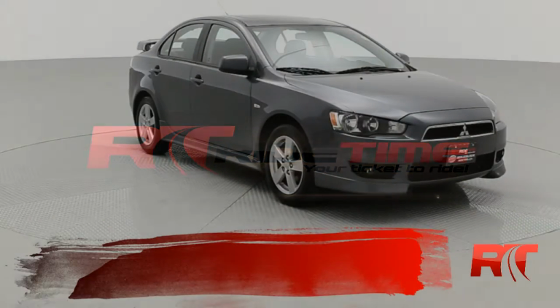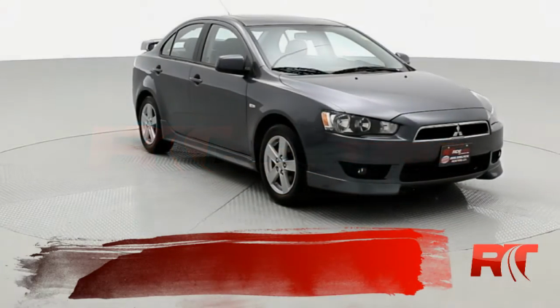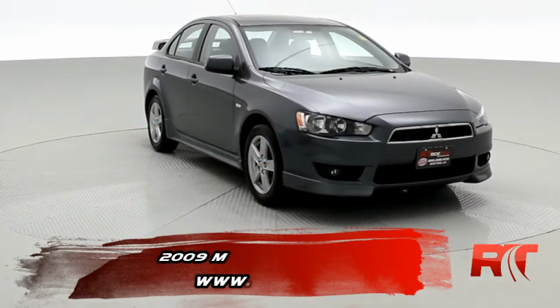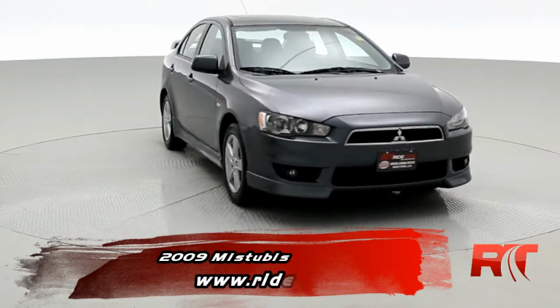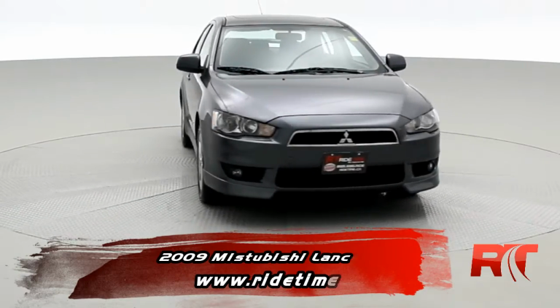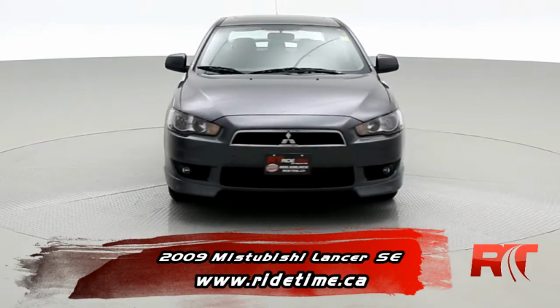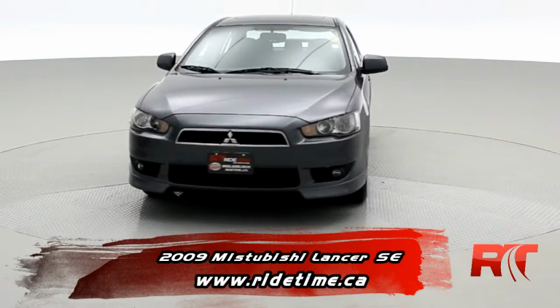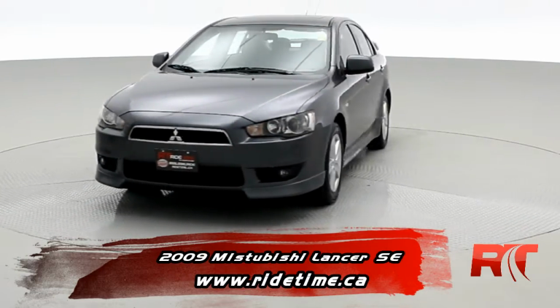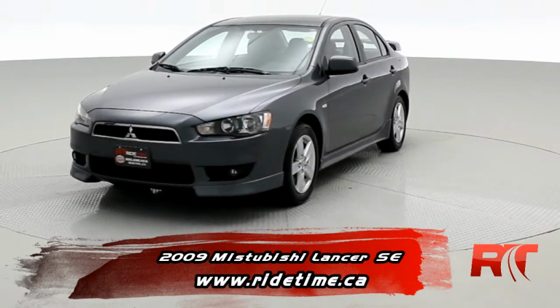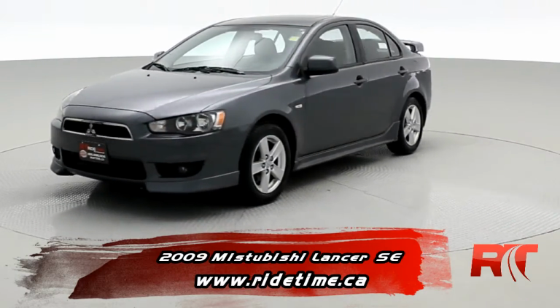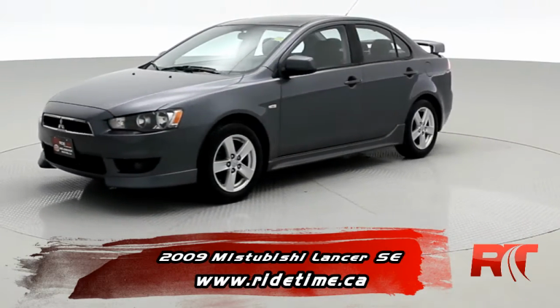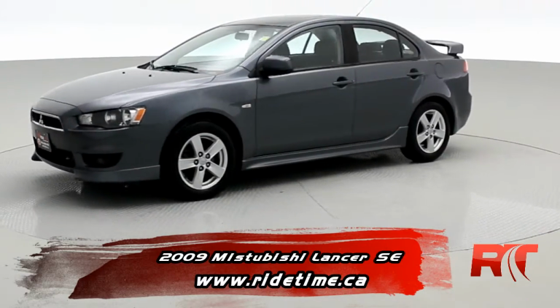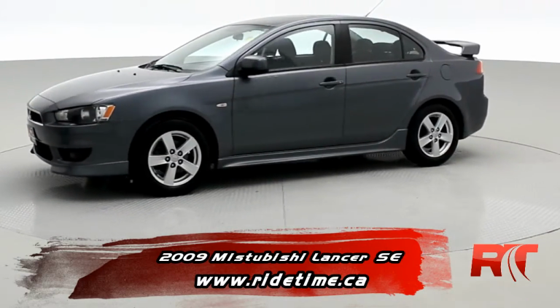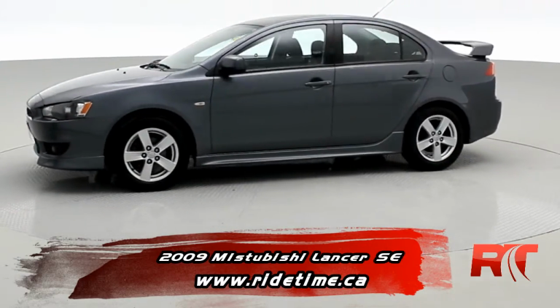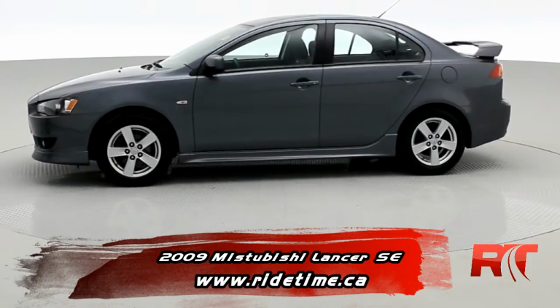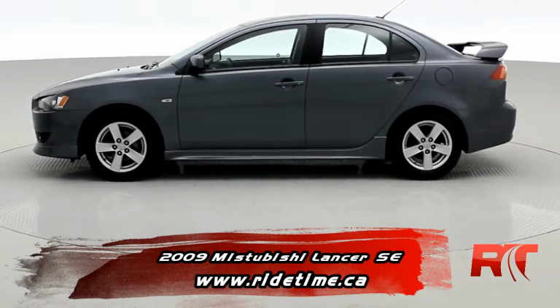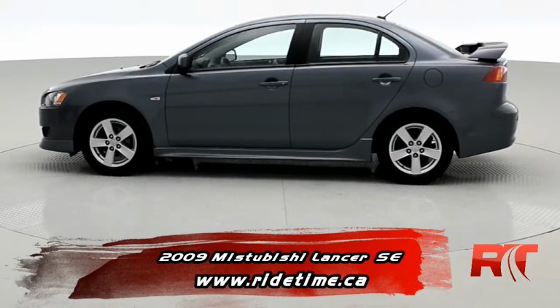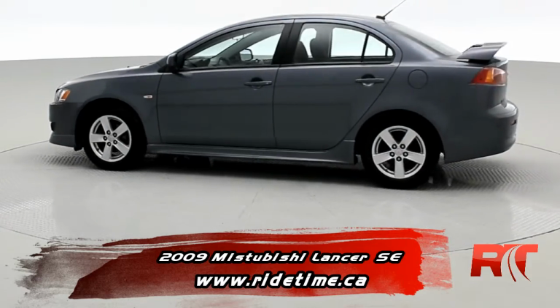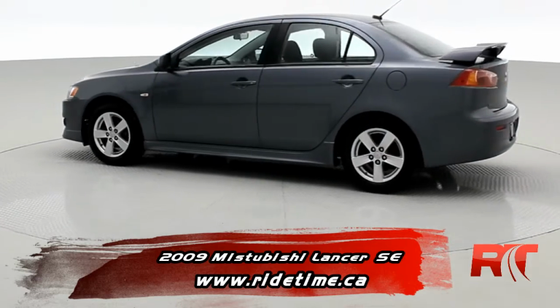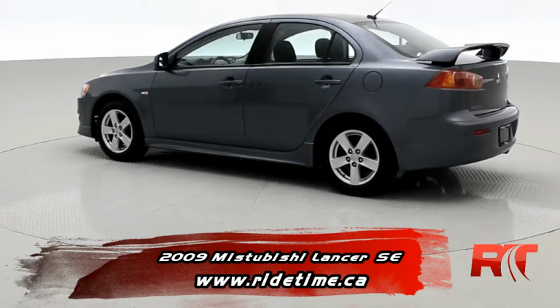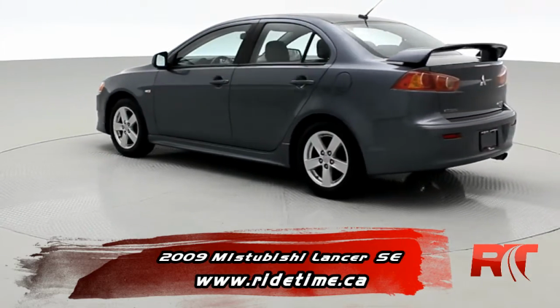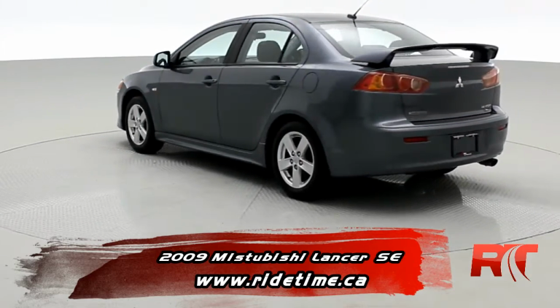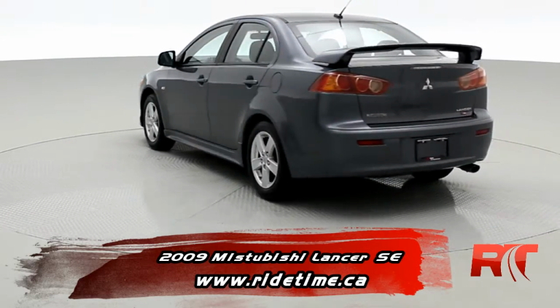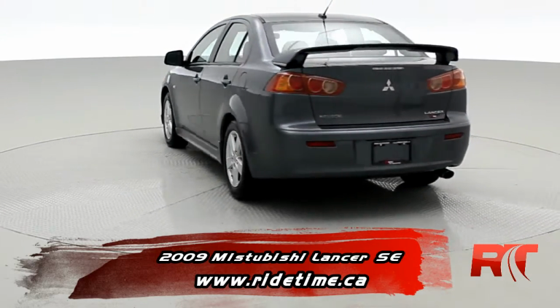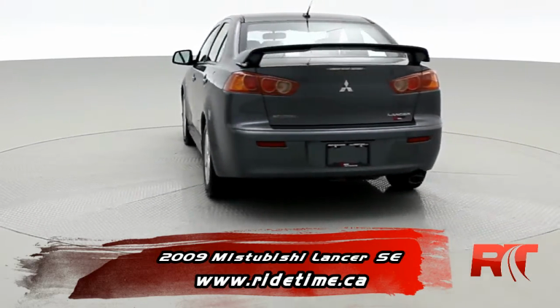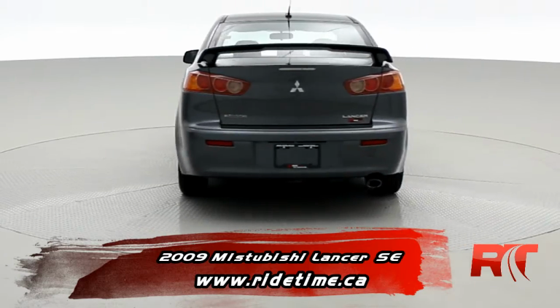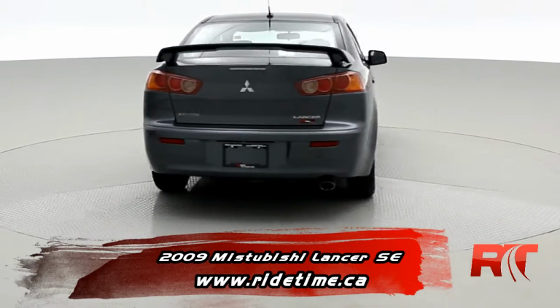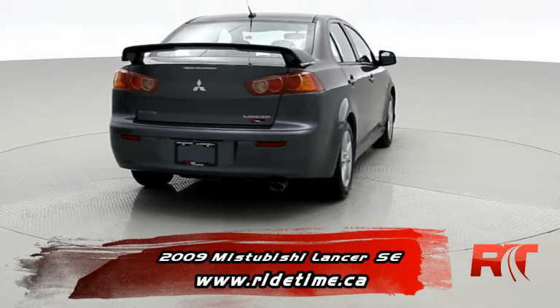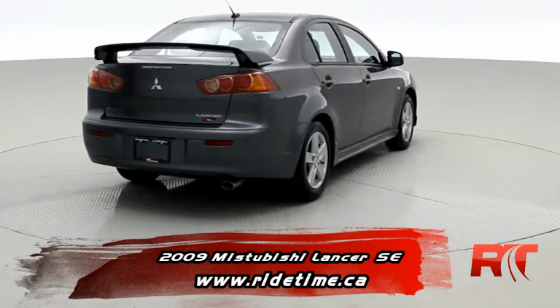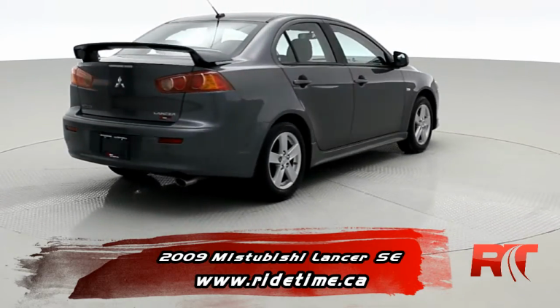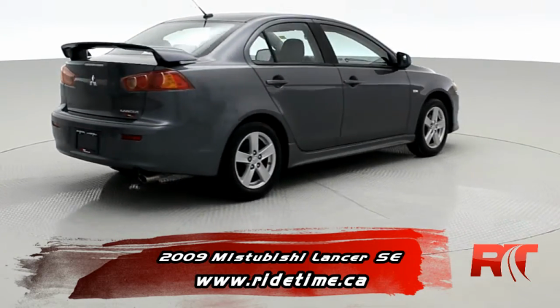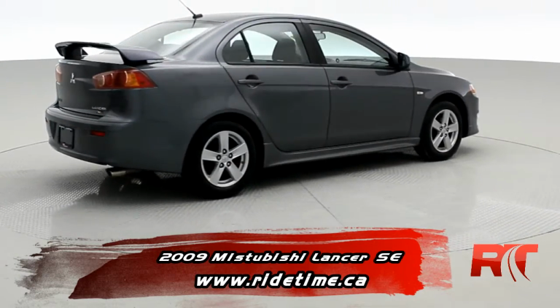You are looking at our 2009 Mitsubishi Lancer SE. This is loaded with value. It's a five speed manual transmission. You can tell the sporty spoiler it's got on the back. This does come with the upgraded audio package as well as a sunroof.